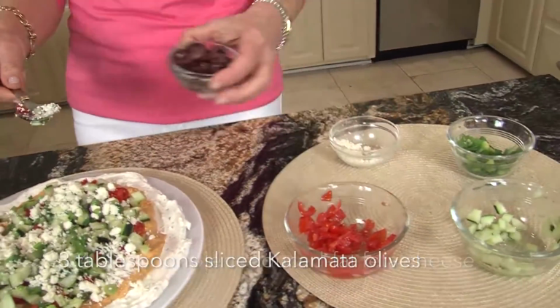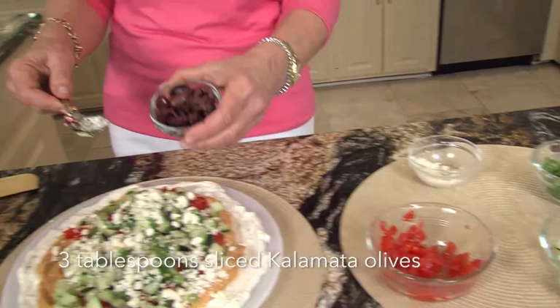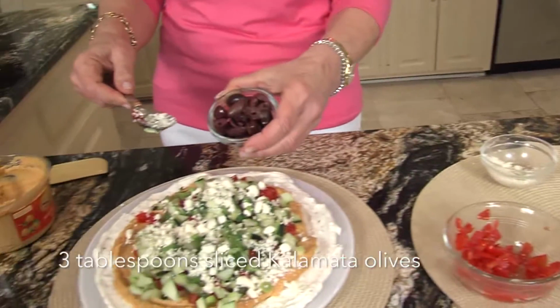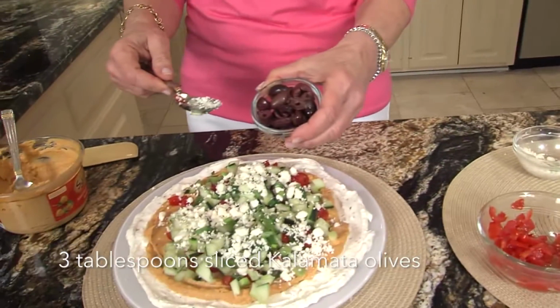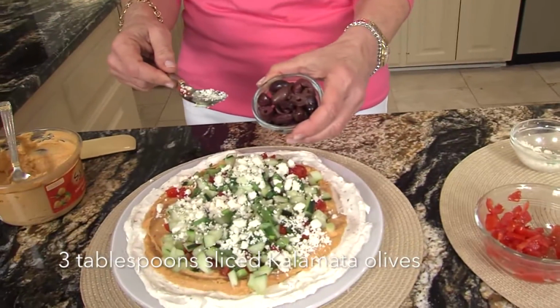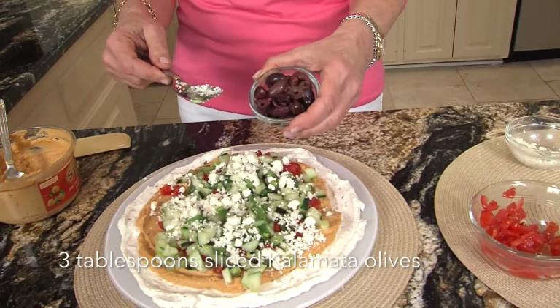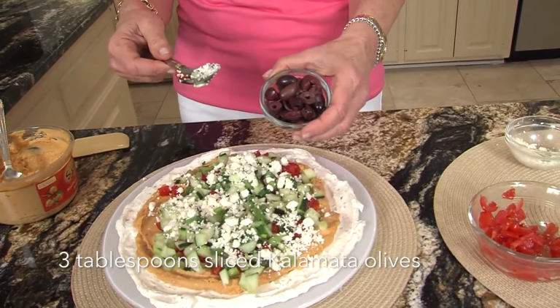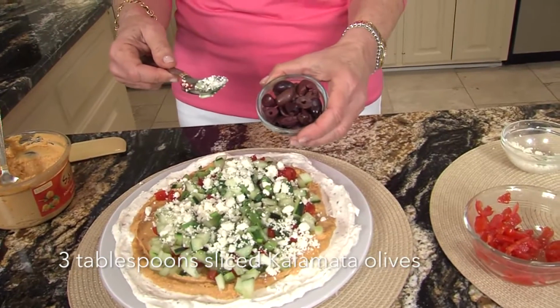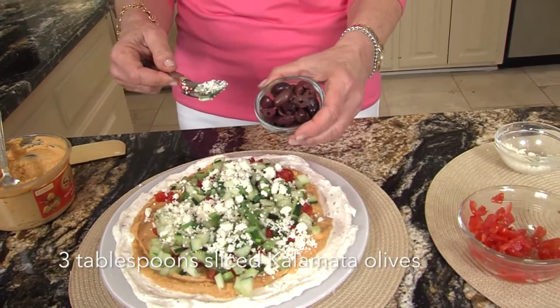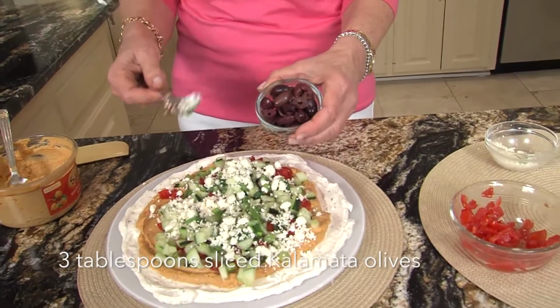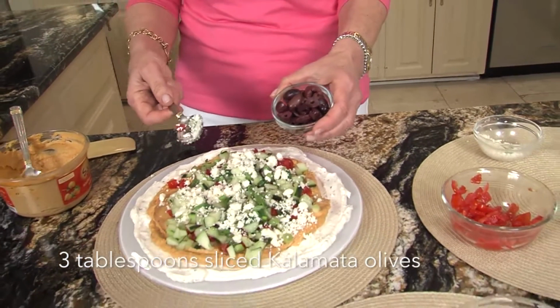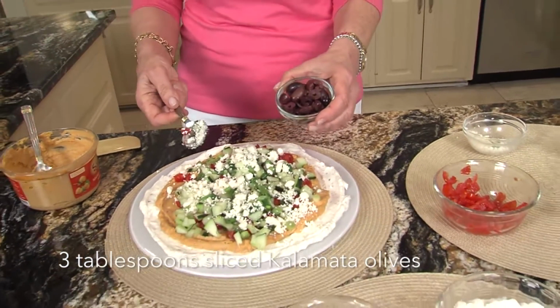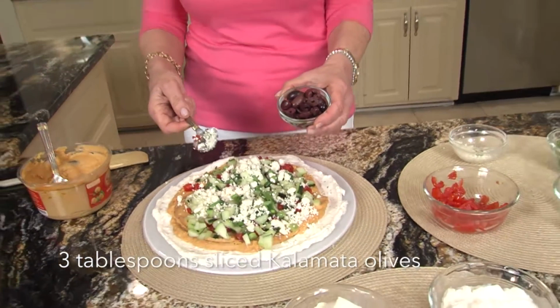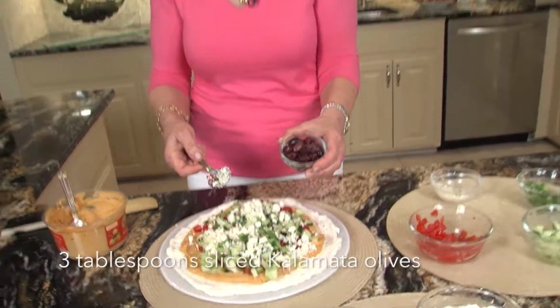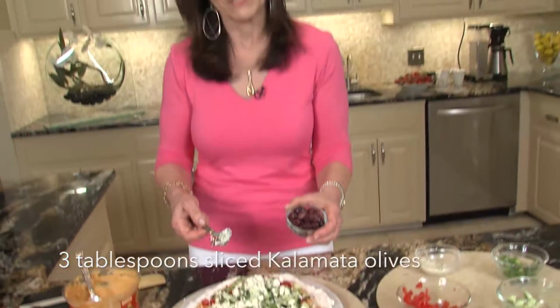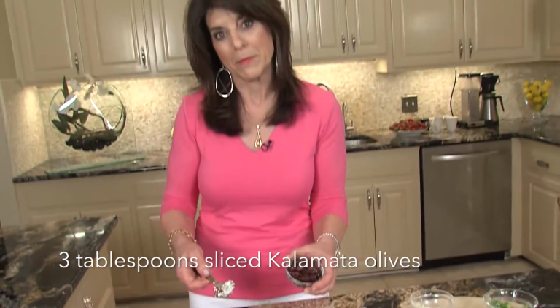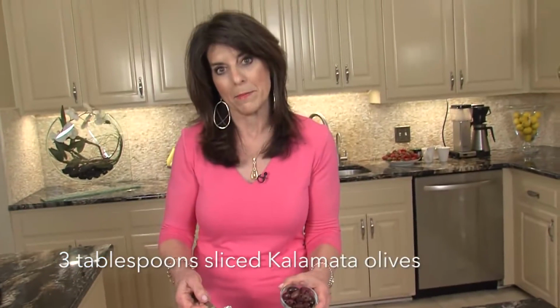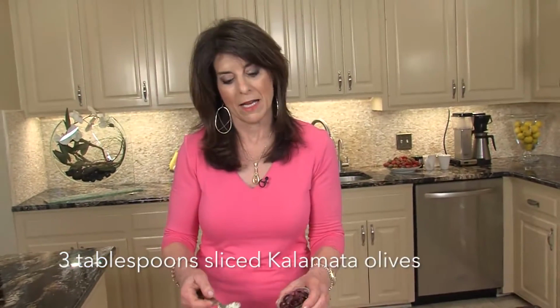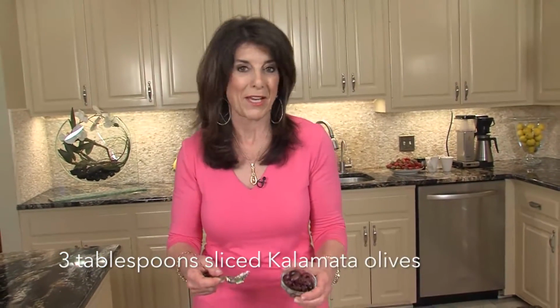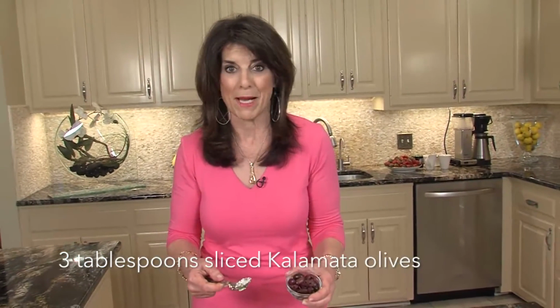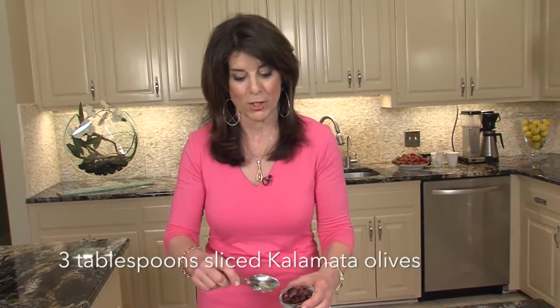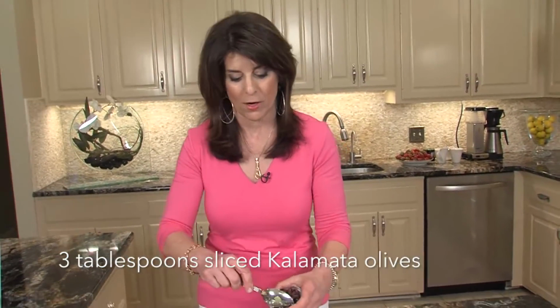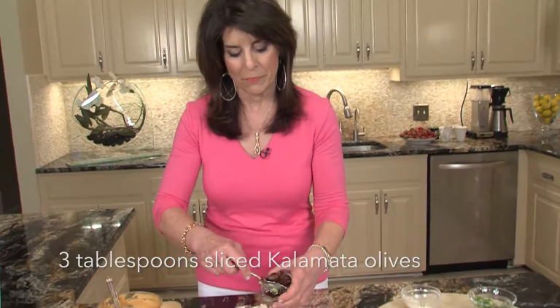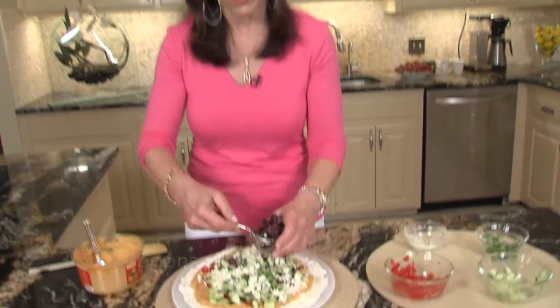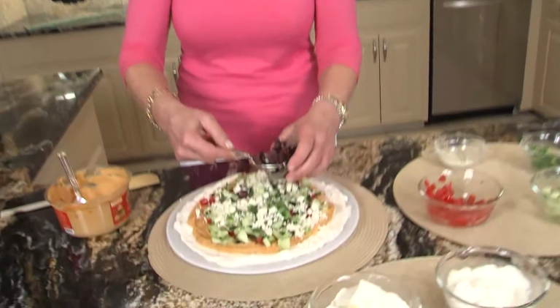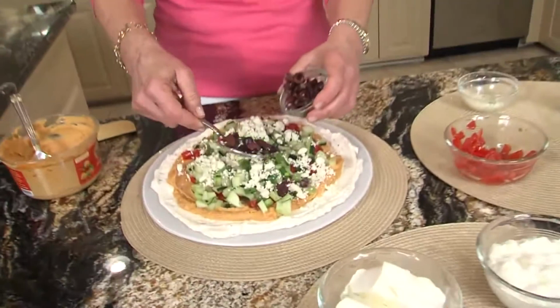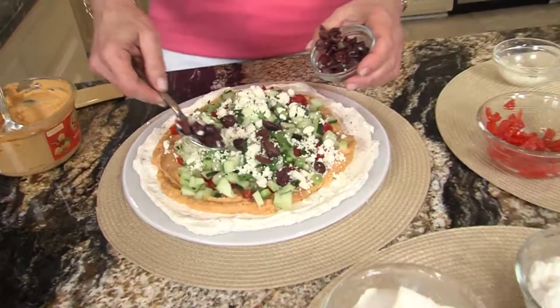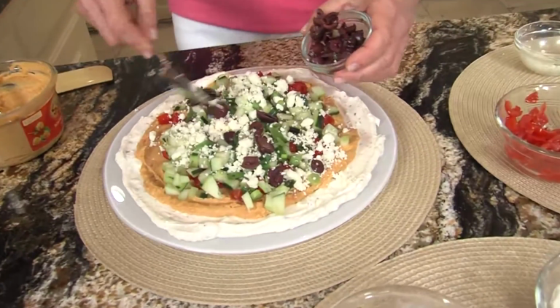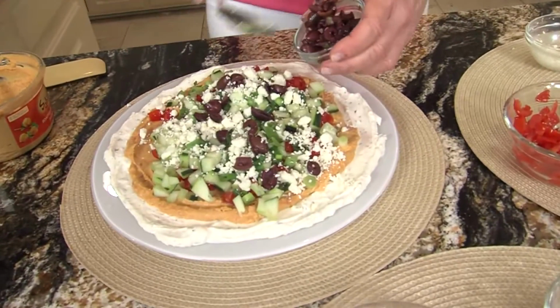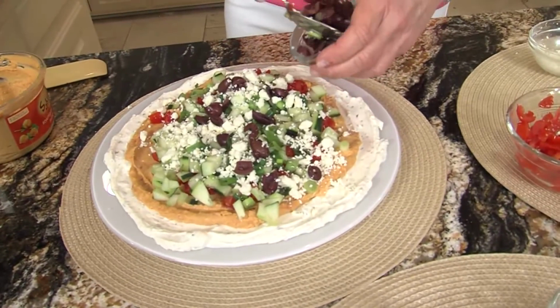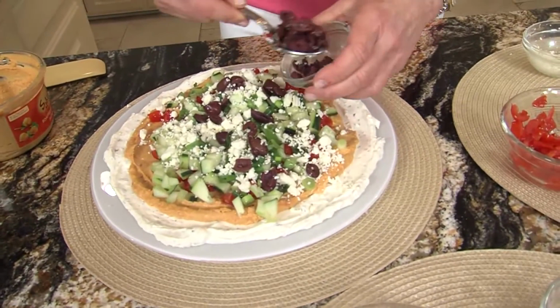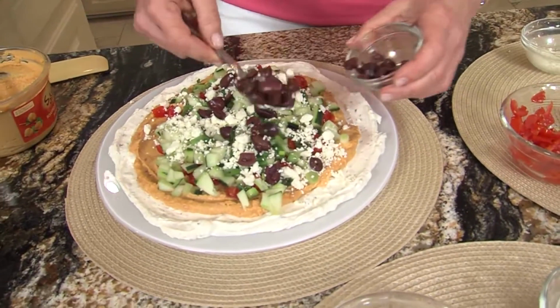And last, kalamata olives. A lot of times I use an olive bar, but sometimes I just buy them in the jar. You know my motto — what's most convenient and what's easiest.